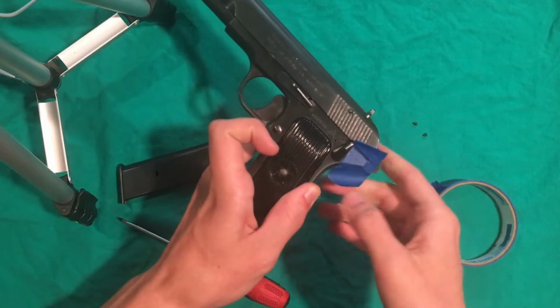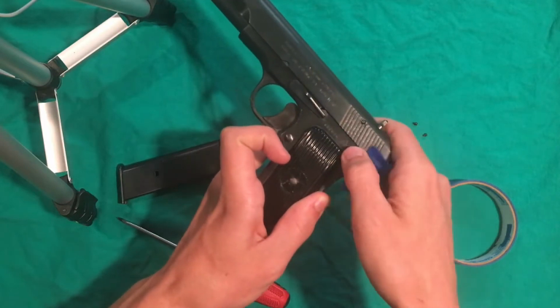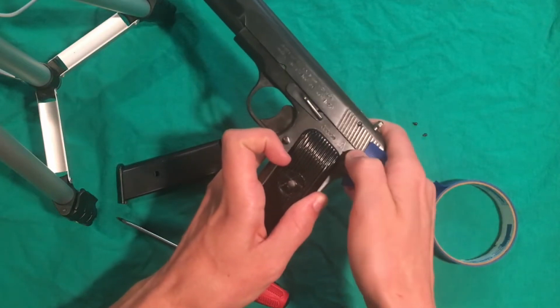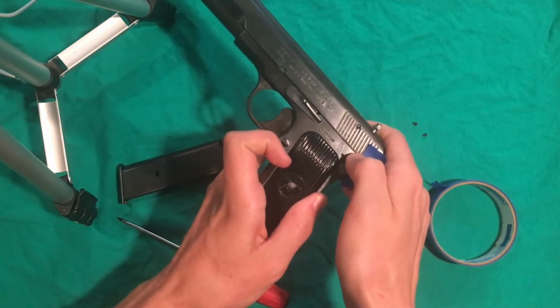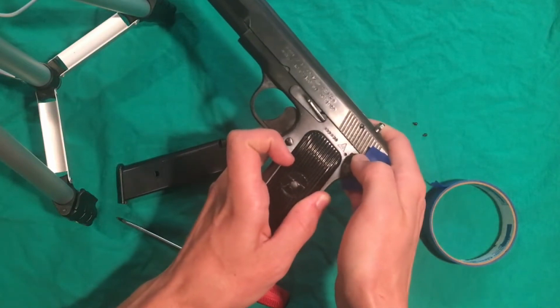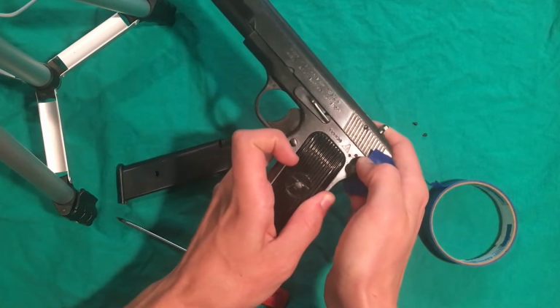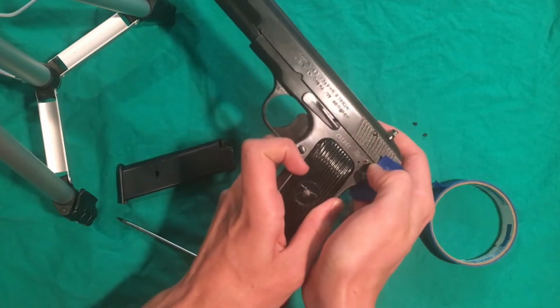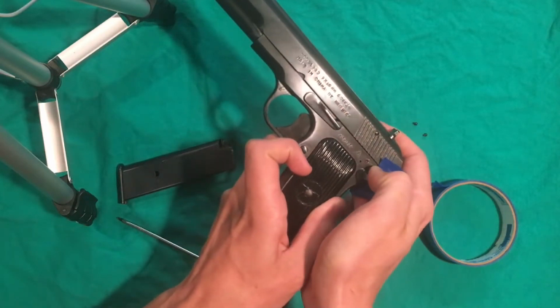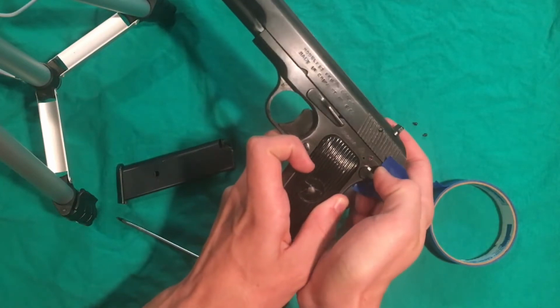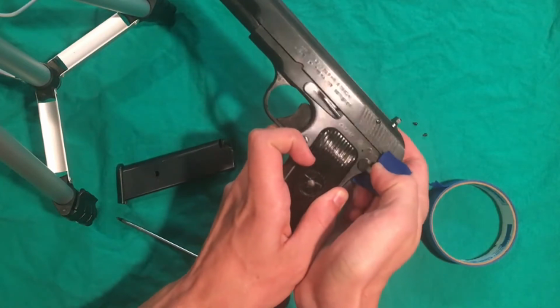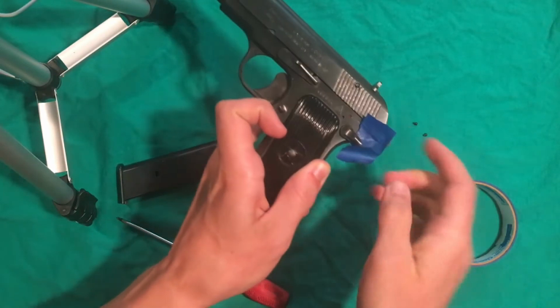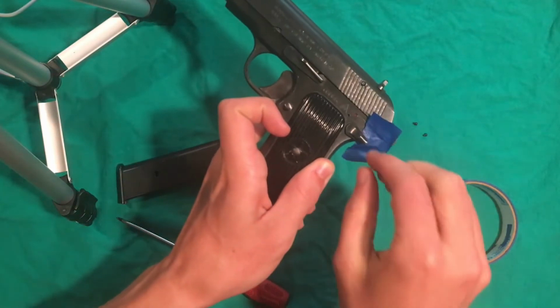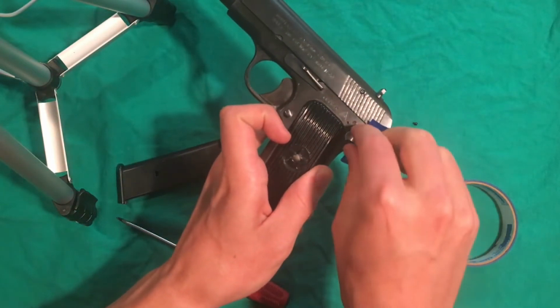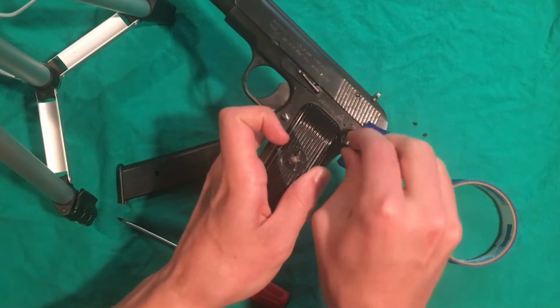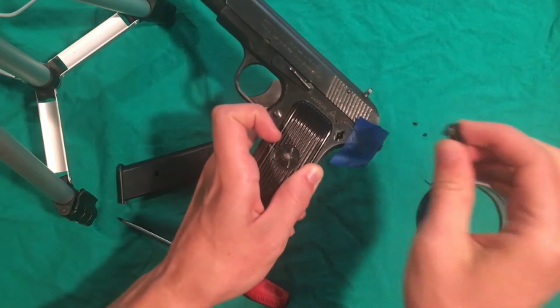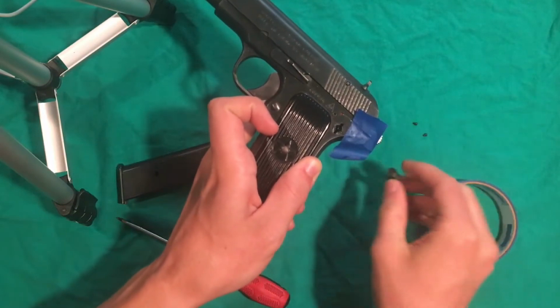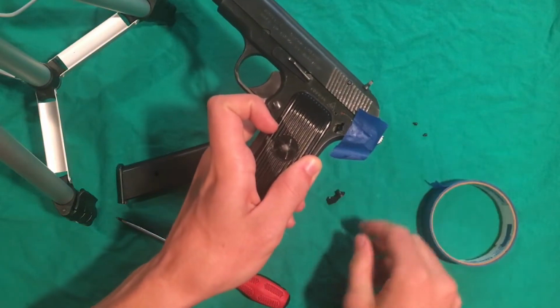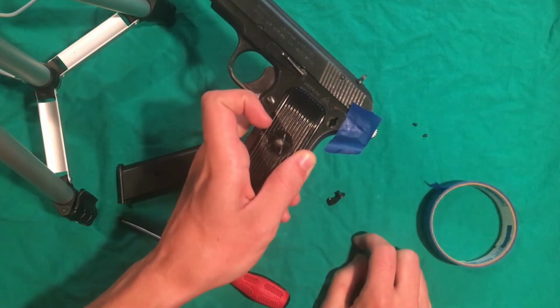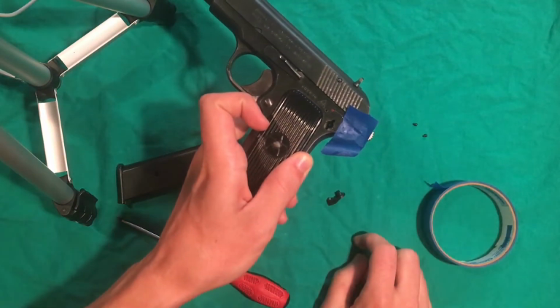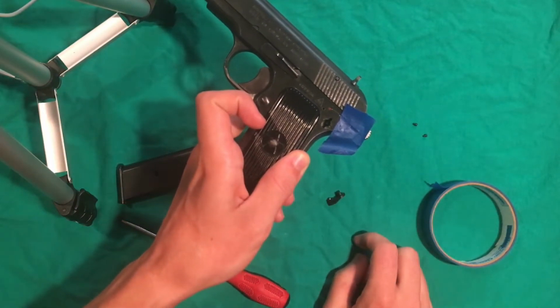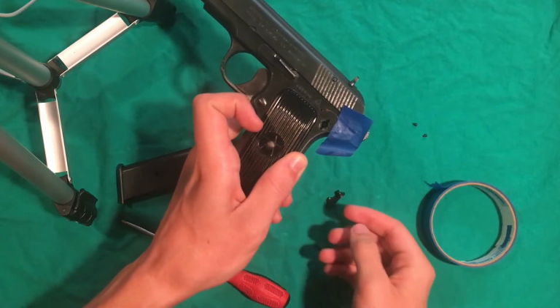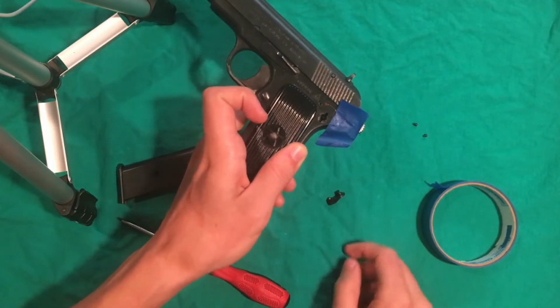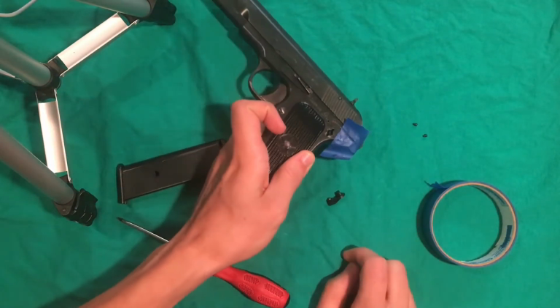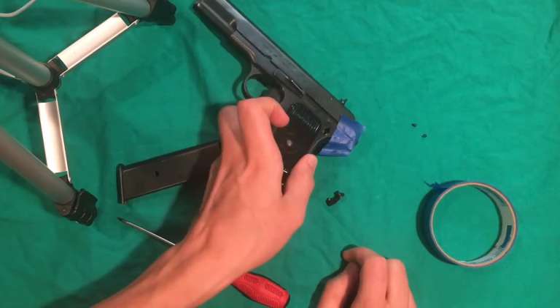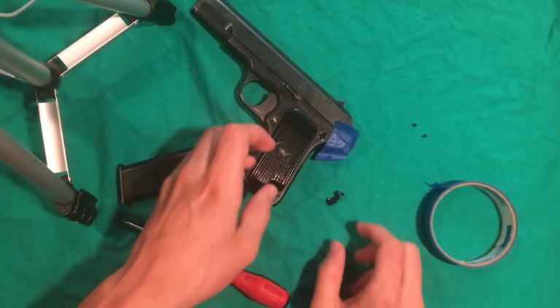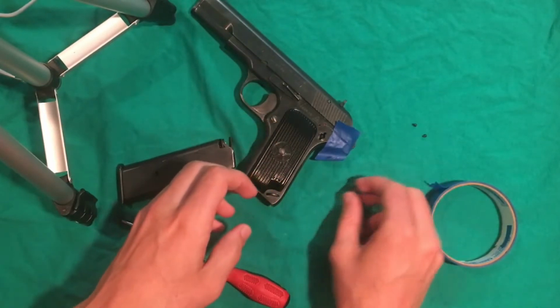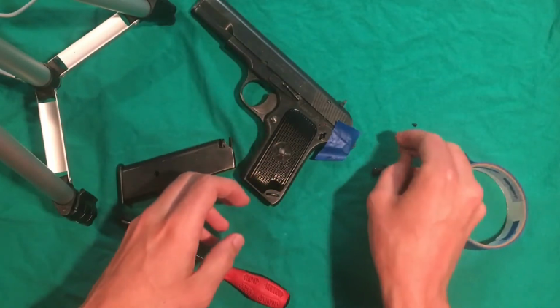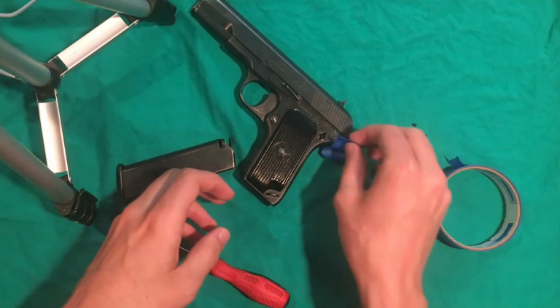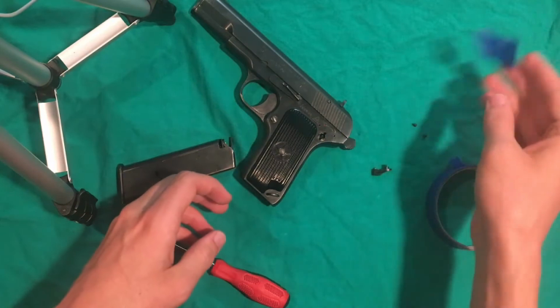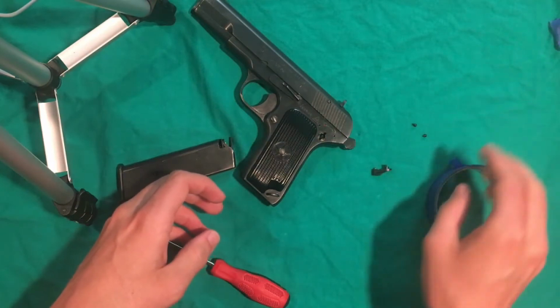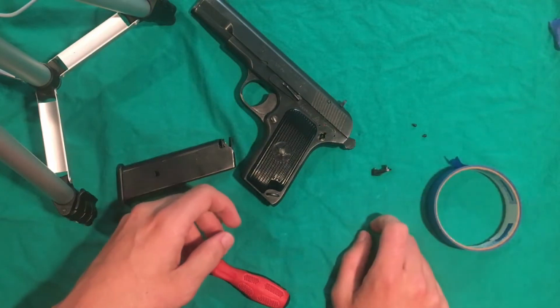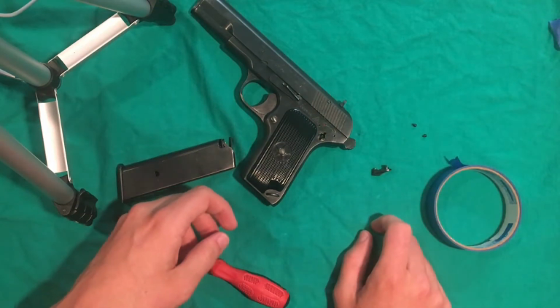Then we're just going to rotate it and over-rotate it until it stops, and then the safety will pop out. There you go — that is the whole process.